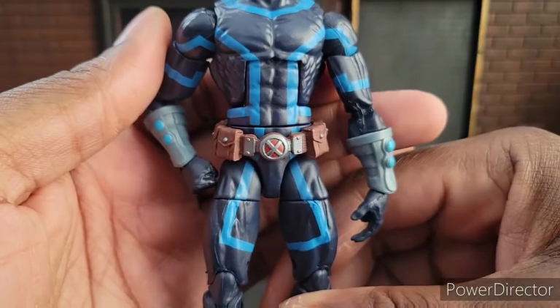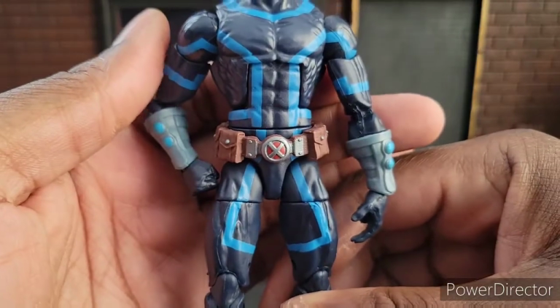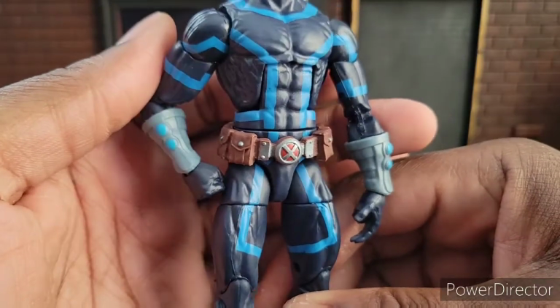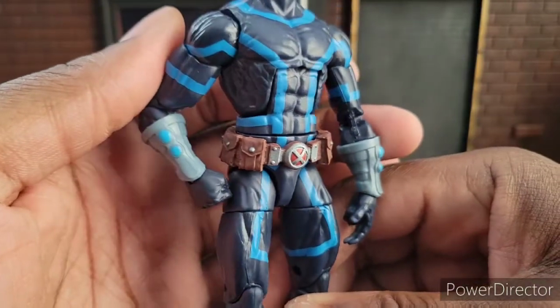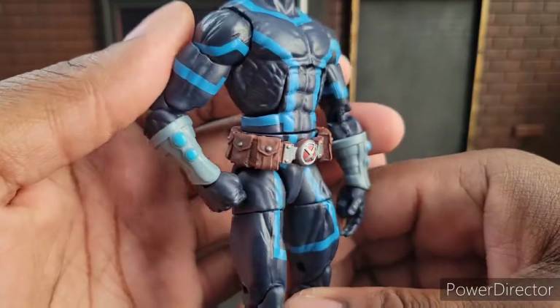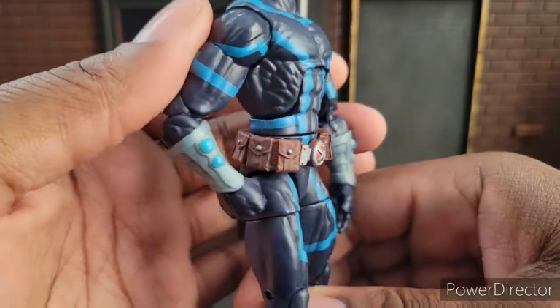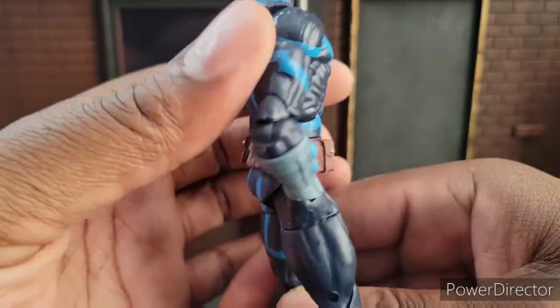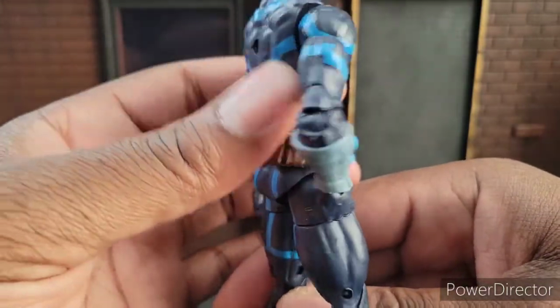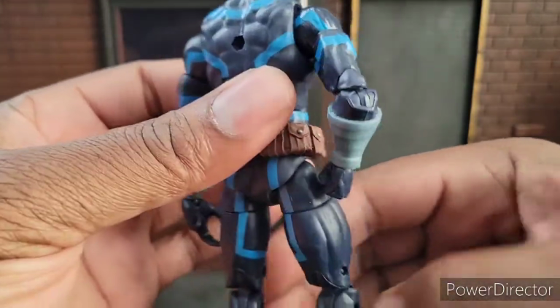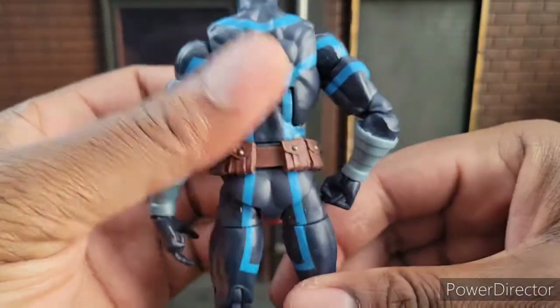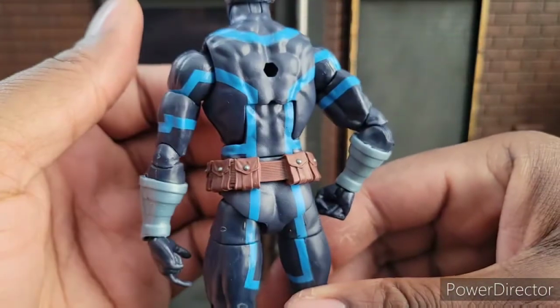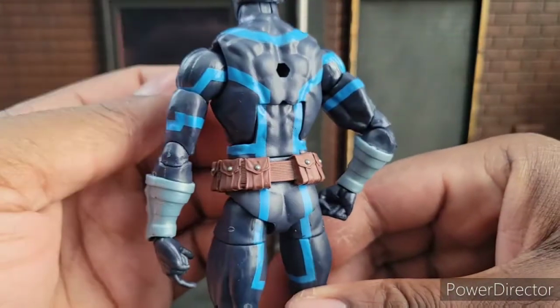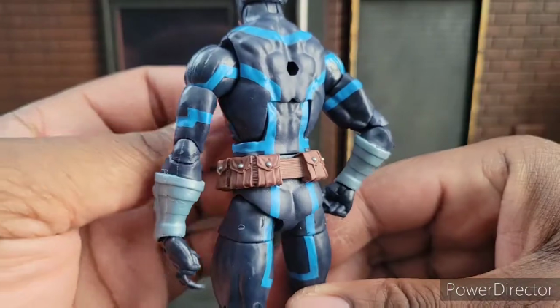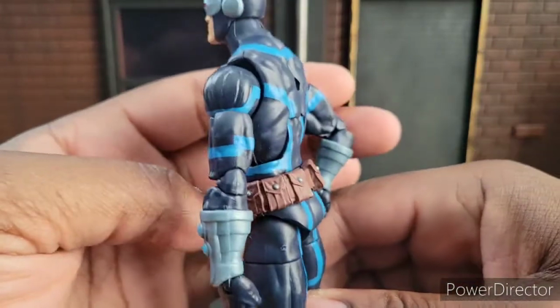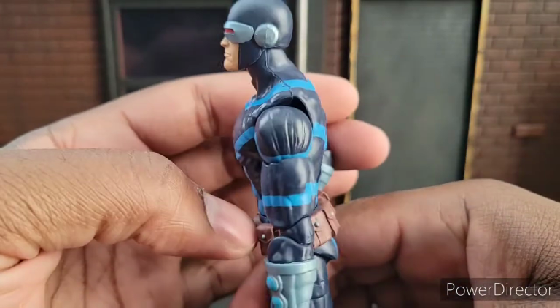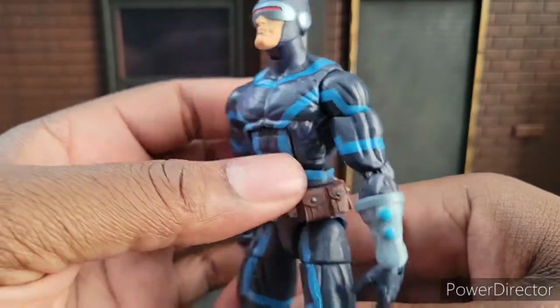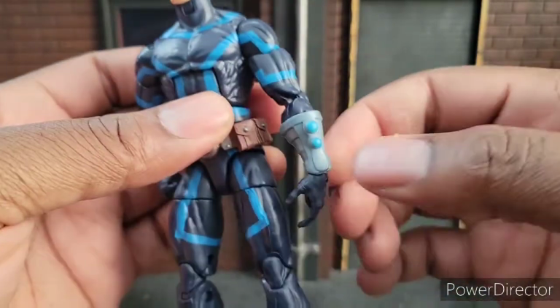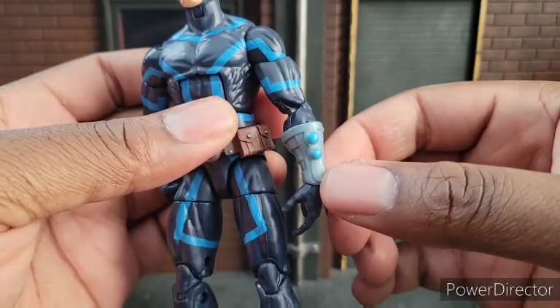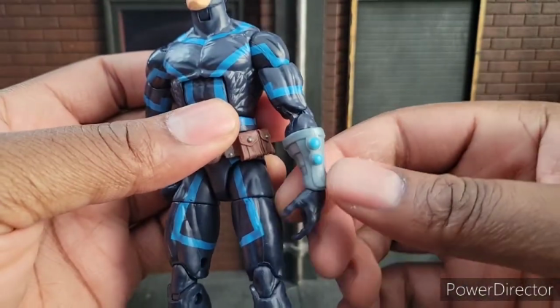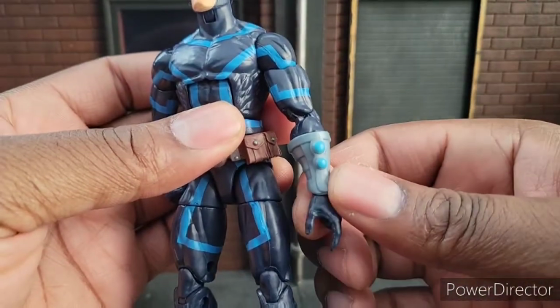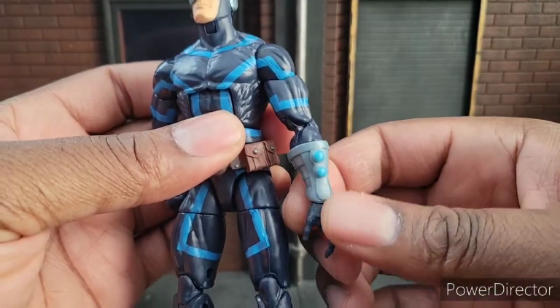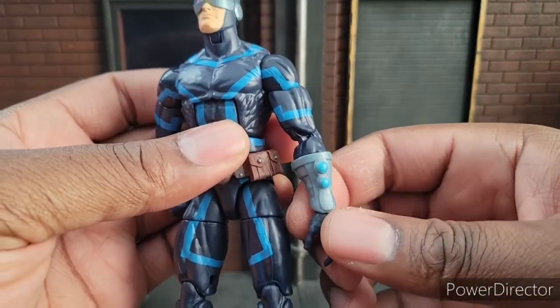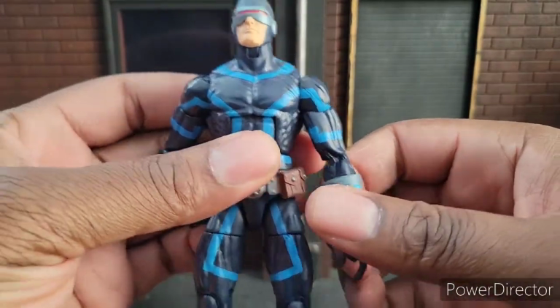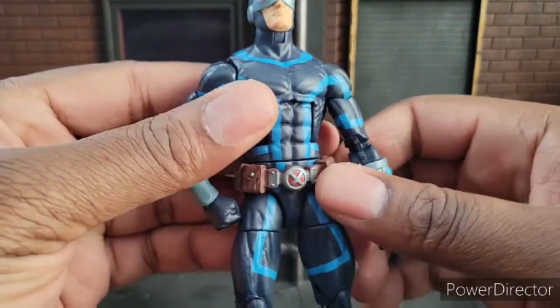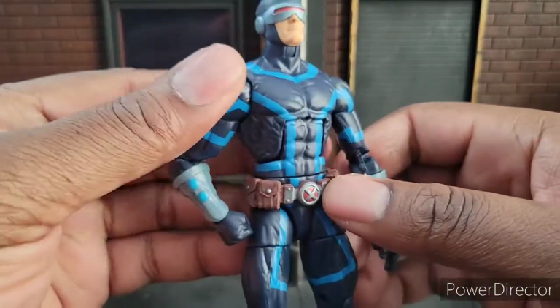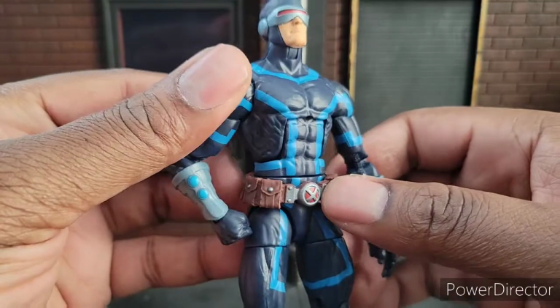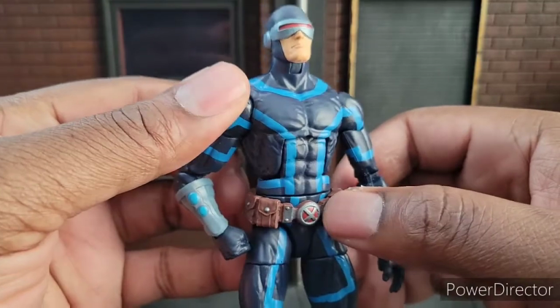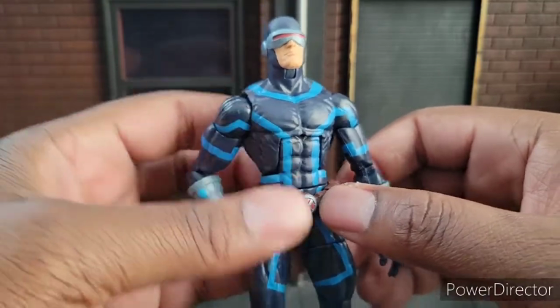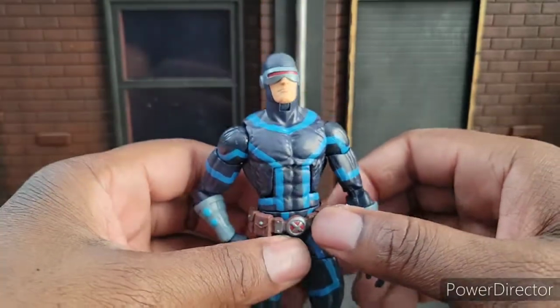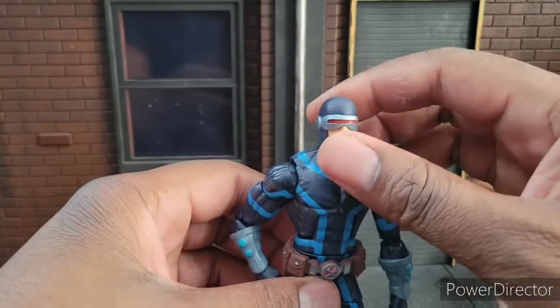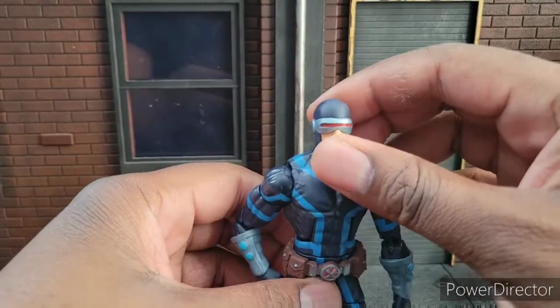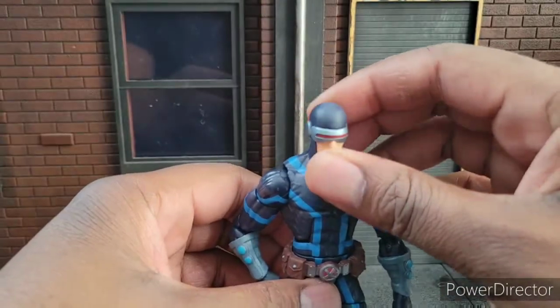The belt is really clear — I really like that belt quite a bit. And he's got some nice little gauntlets that he also had in the comic, so they did a bang-up job there.